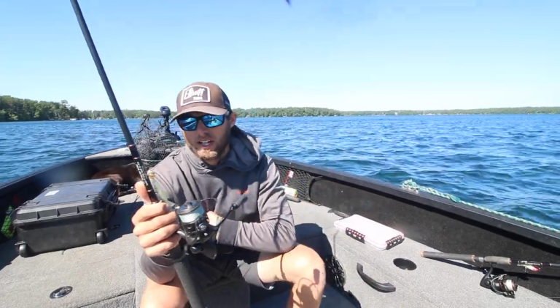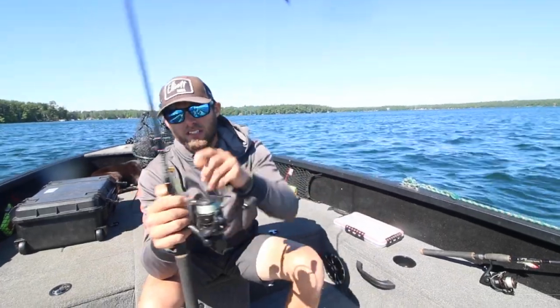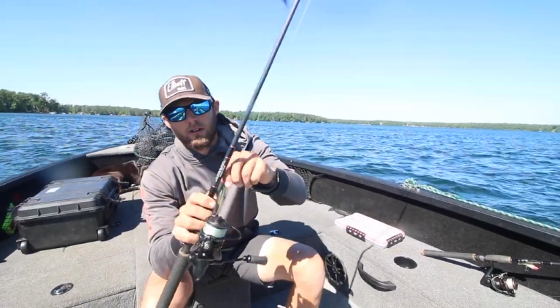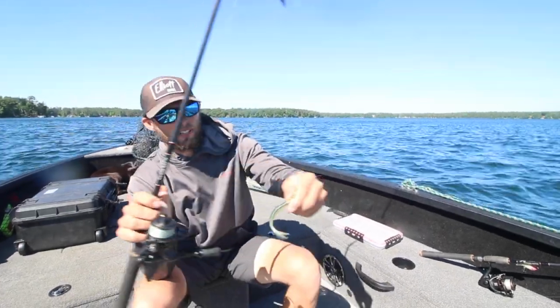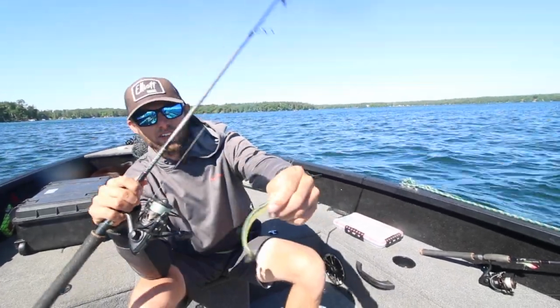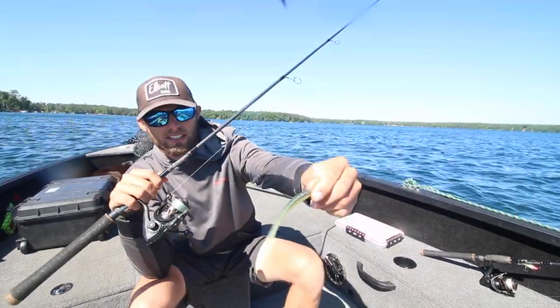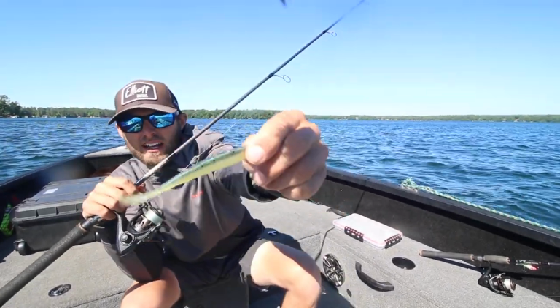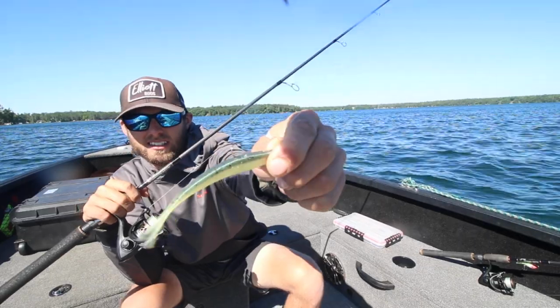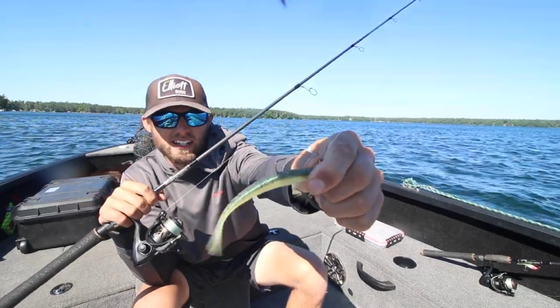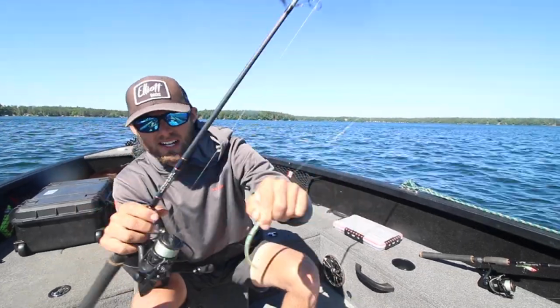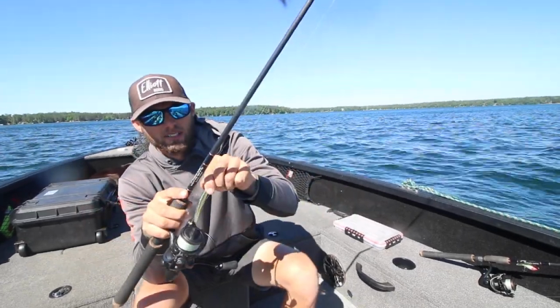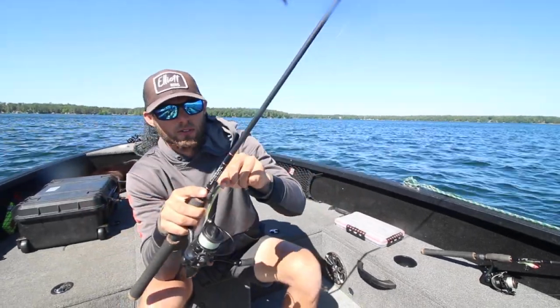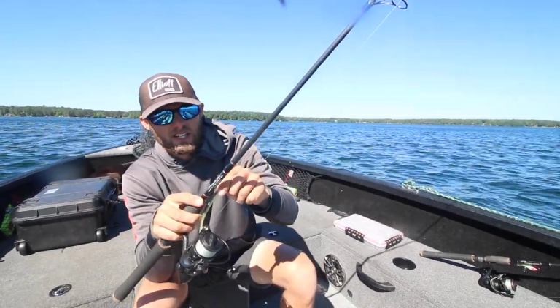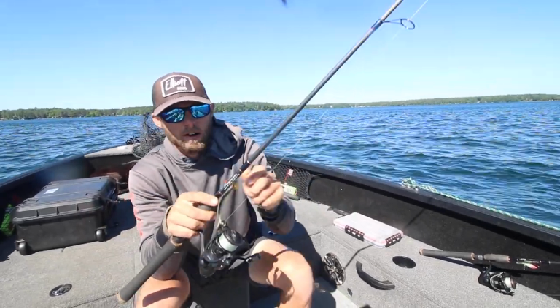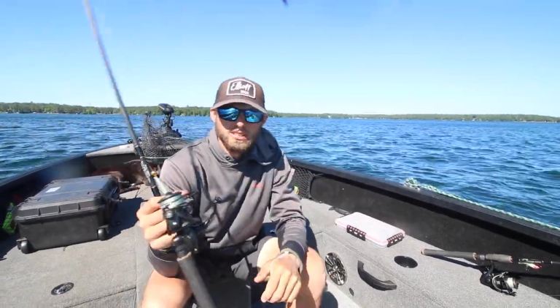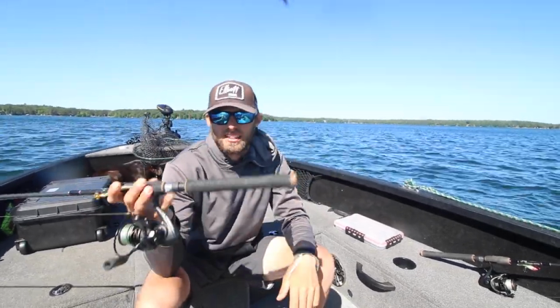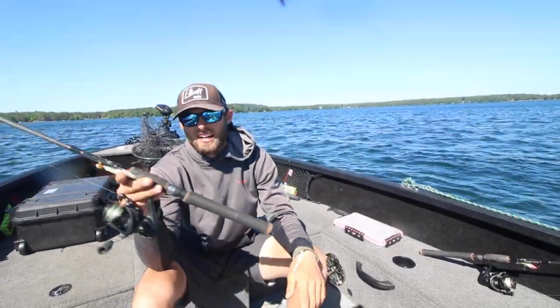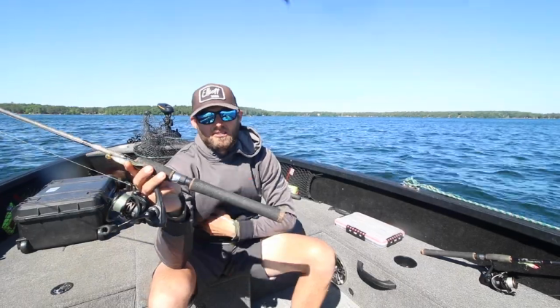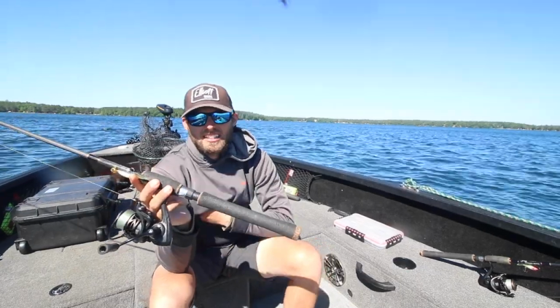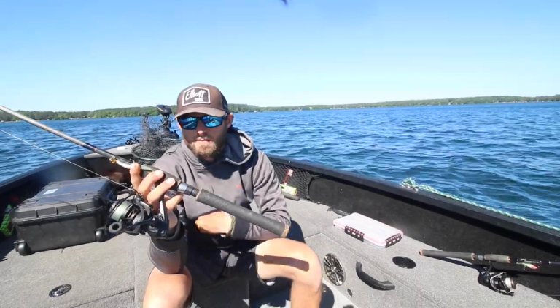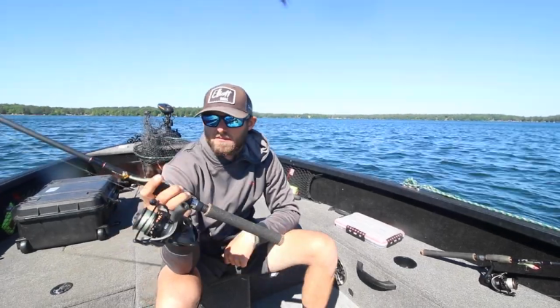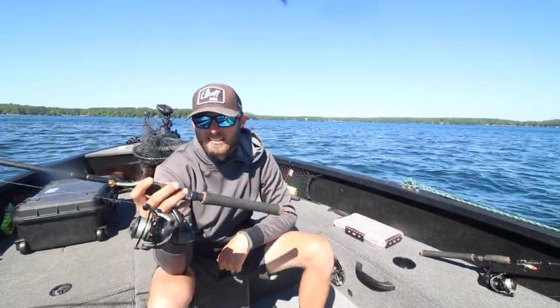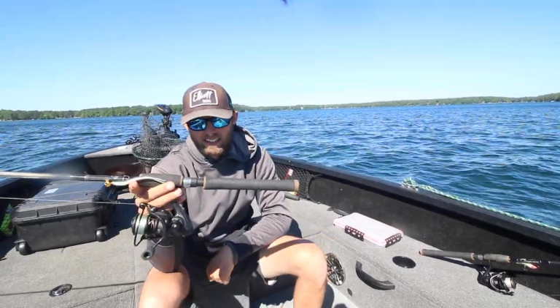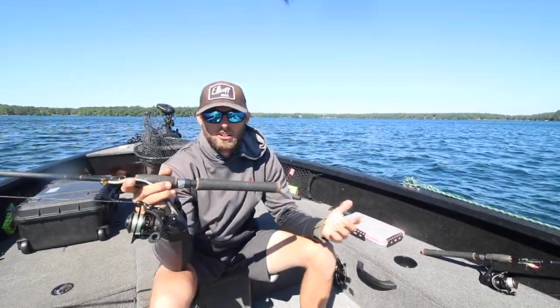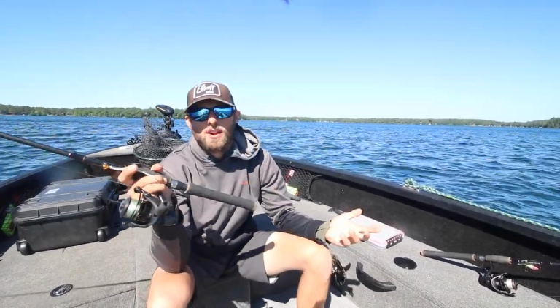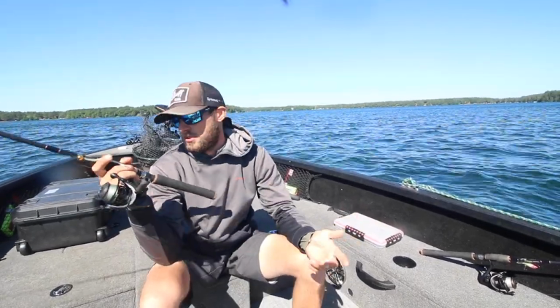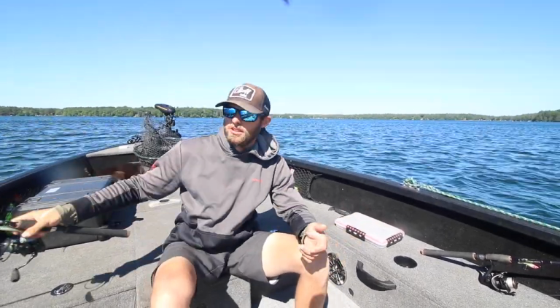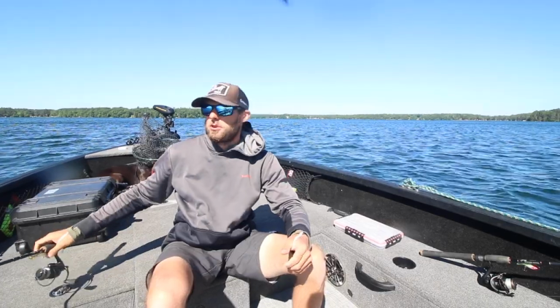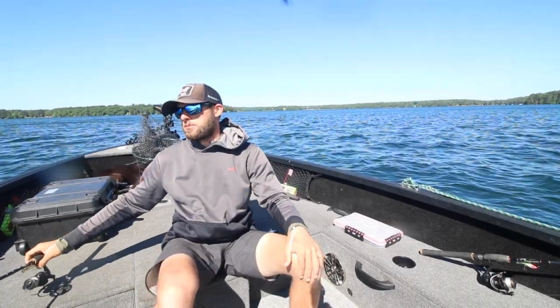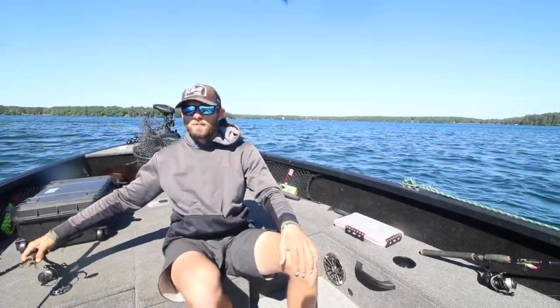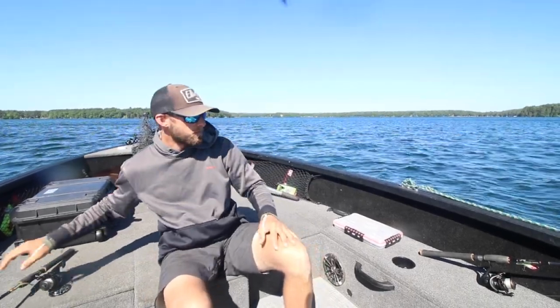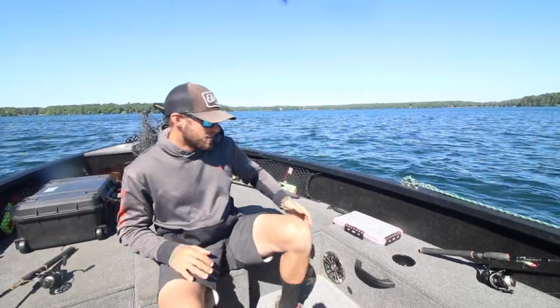I'll link all the stuff down below. My favorite color is definitely that Arkansas shad color — it's just a killer way to fish. I'm almost always fishing this on an Elliott Rod 6.9 medium fast, and it's just a great multi-purpose rod for doing this.